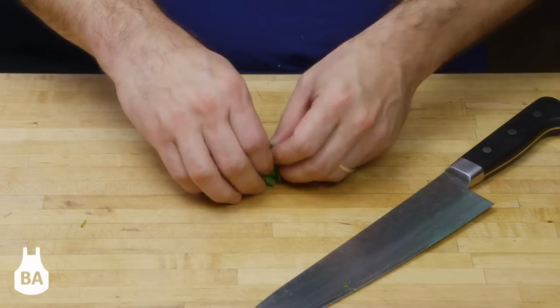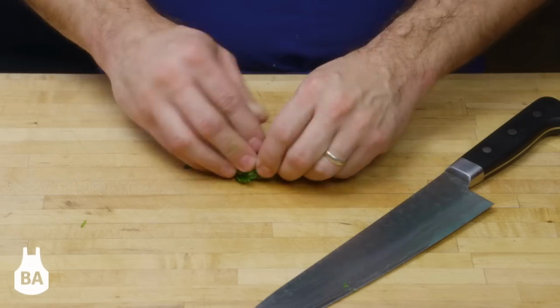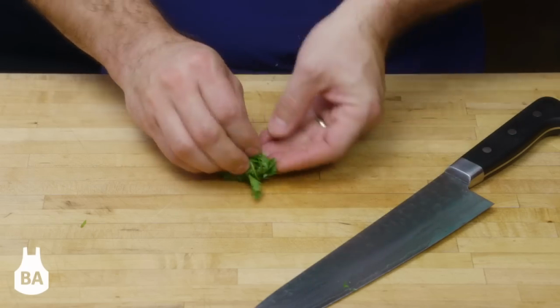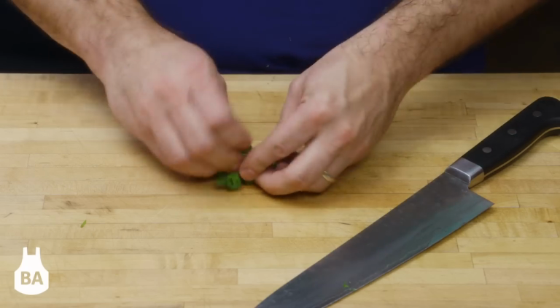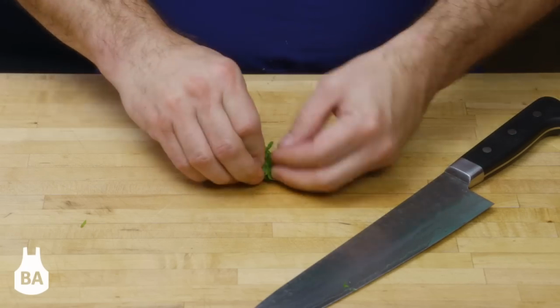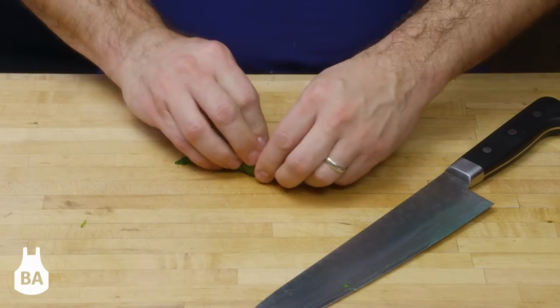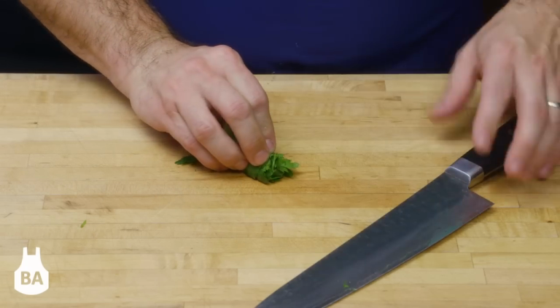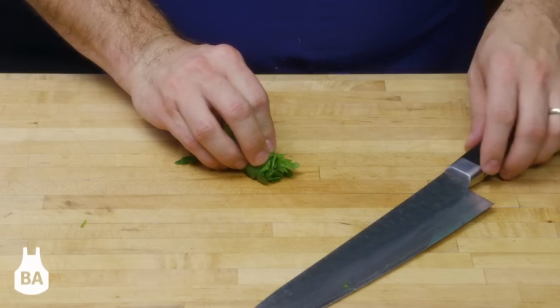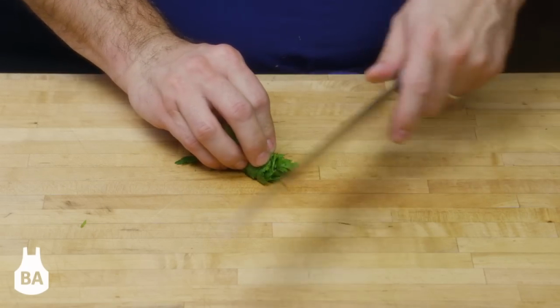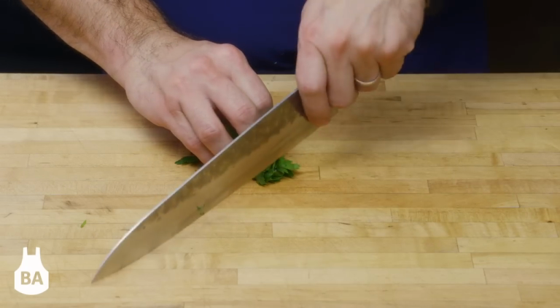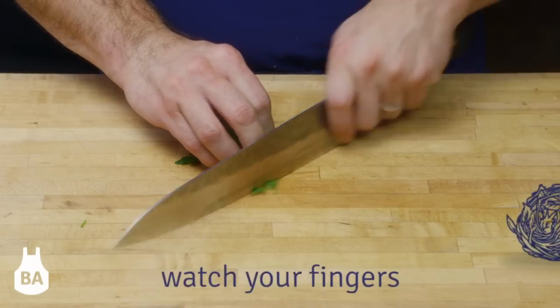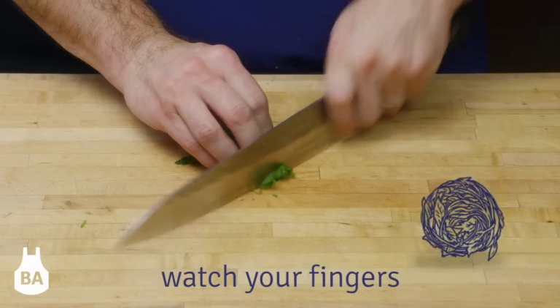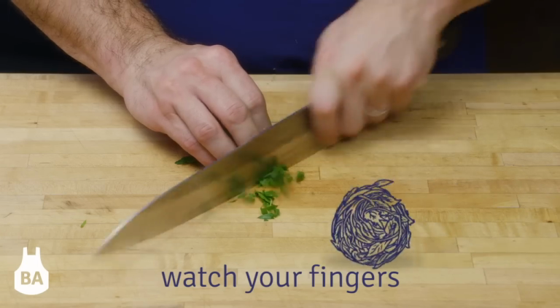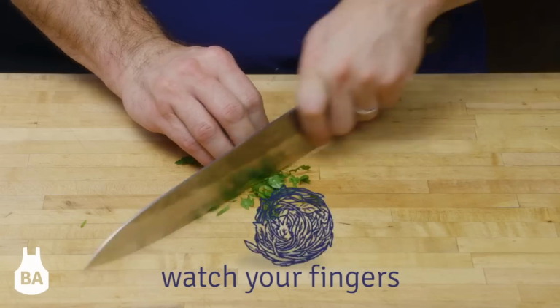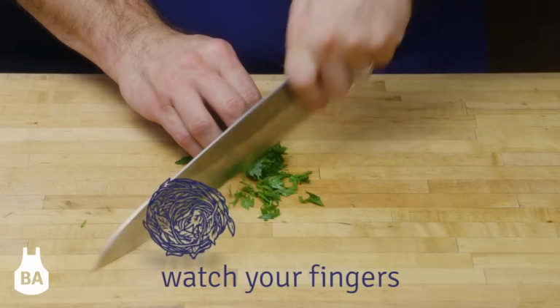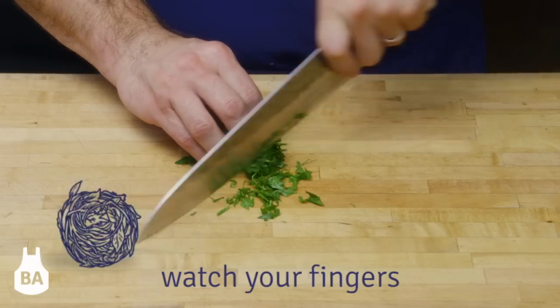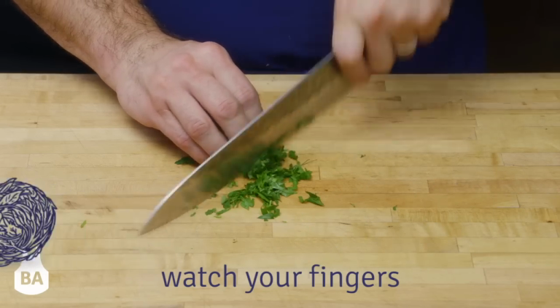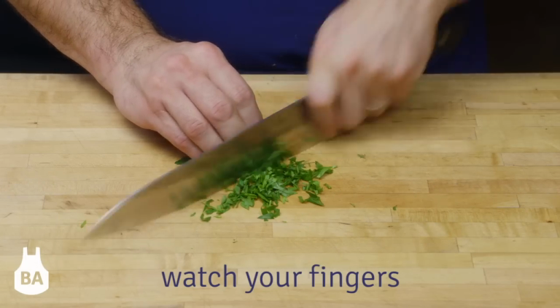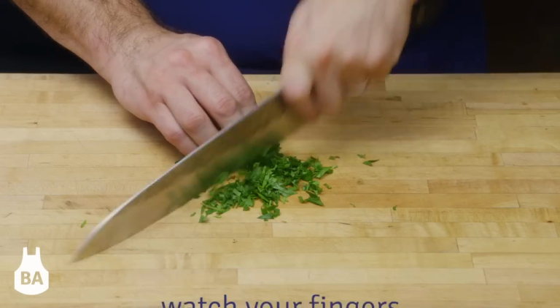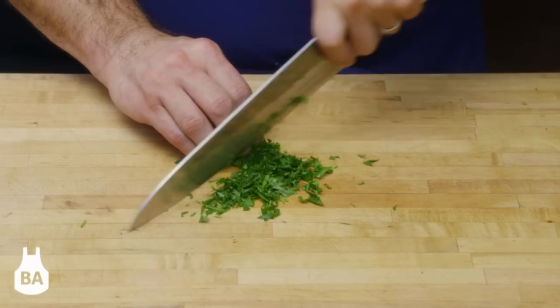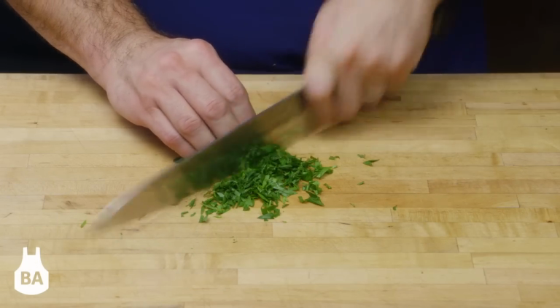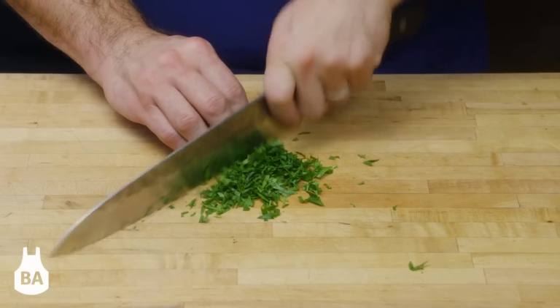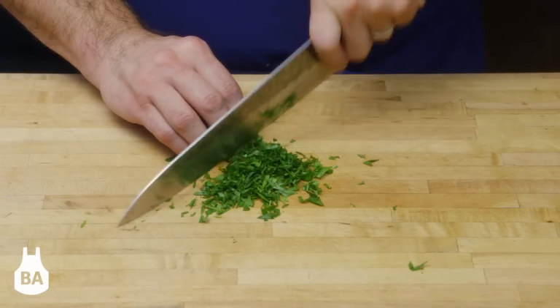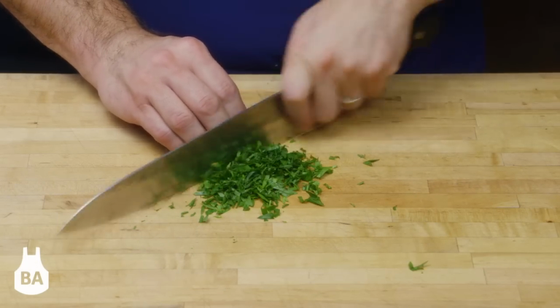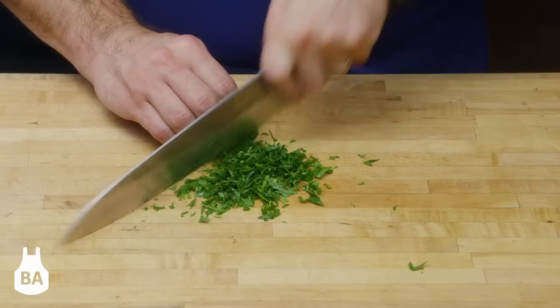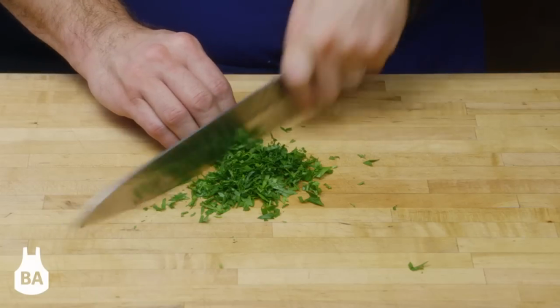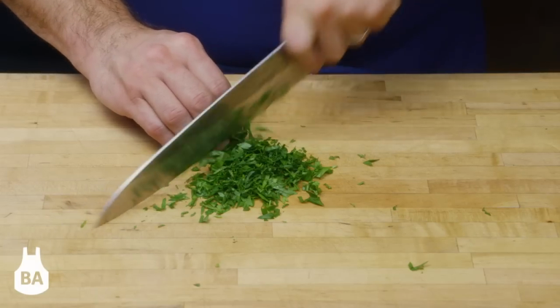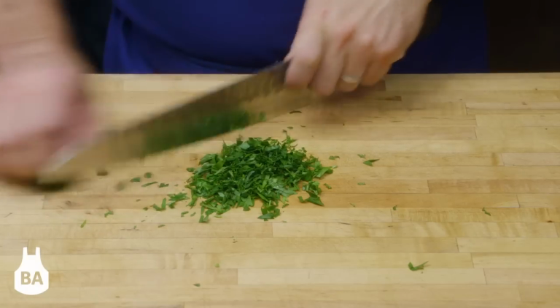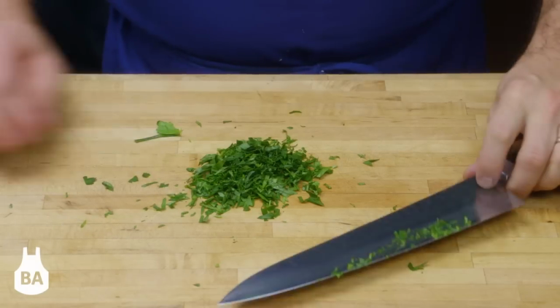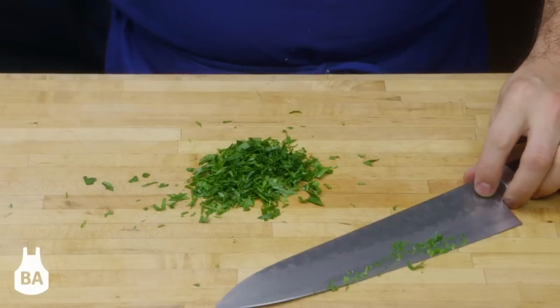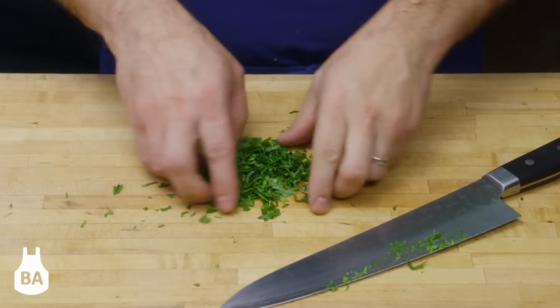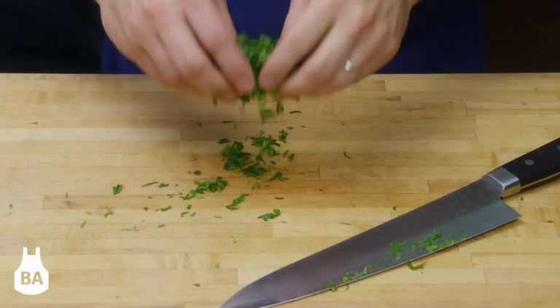A good way to do it is to ball your herbs up into a little bundle and just begin to slice your herbs instead of repeatedly chopping them. You can retain the integrity of the herb, and it will leave your cutting board clean and not green.